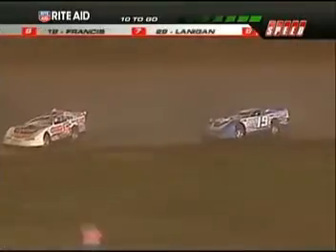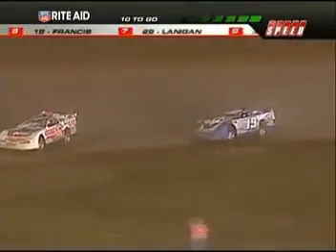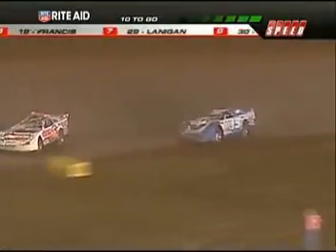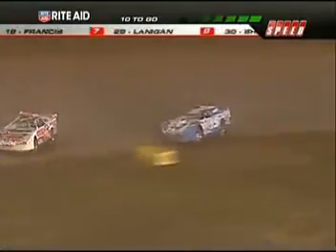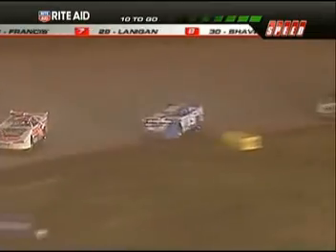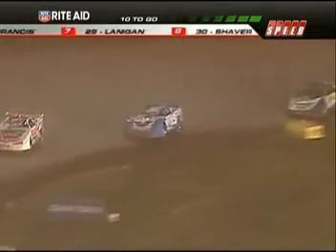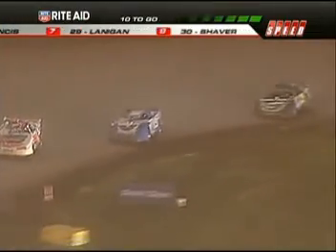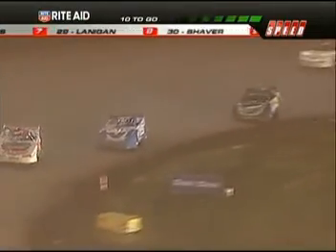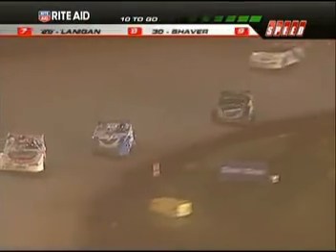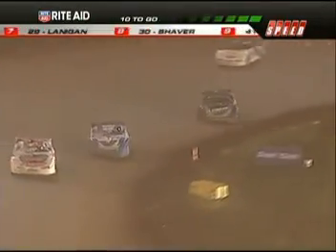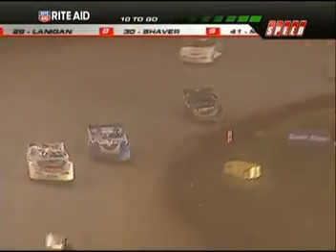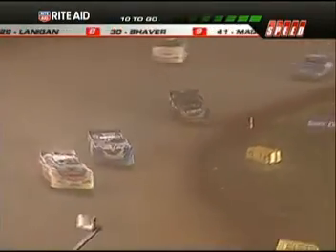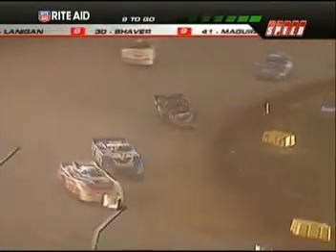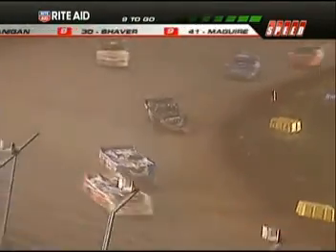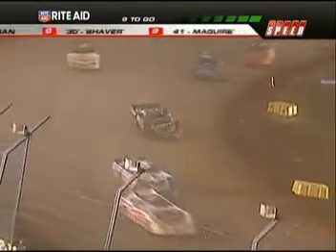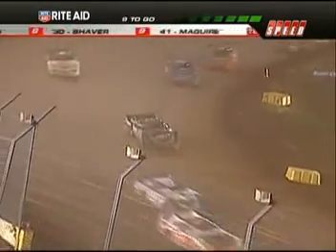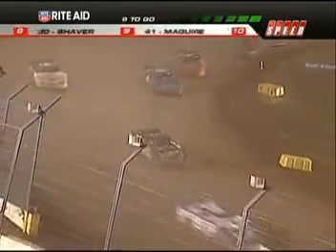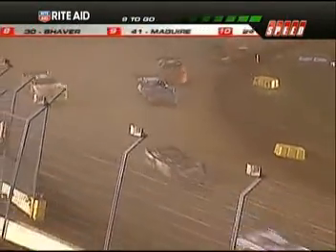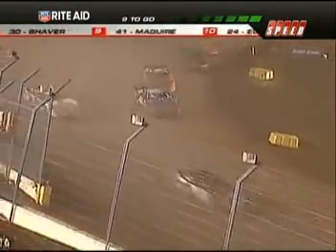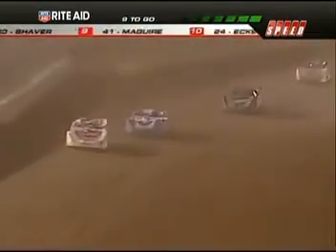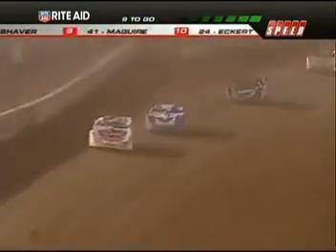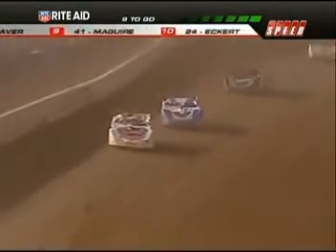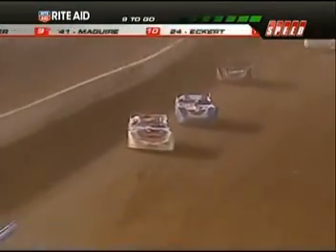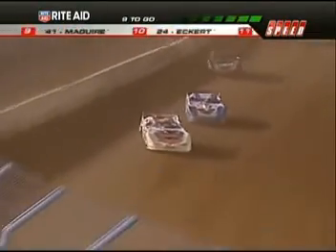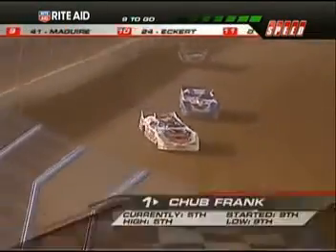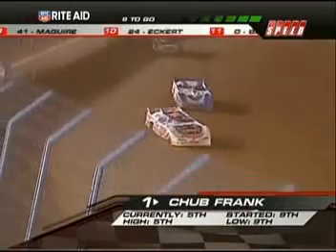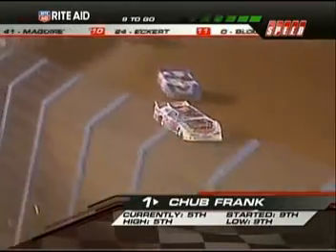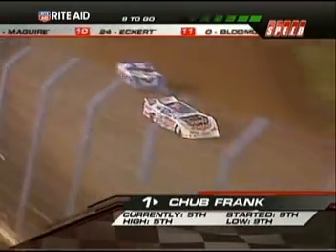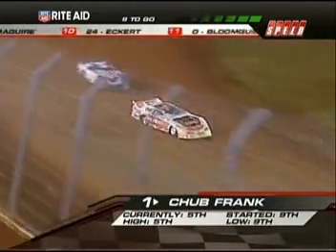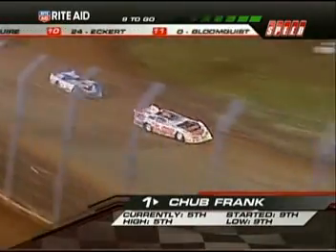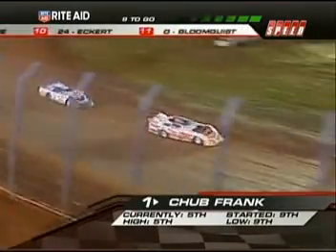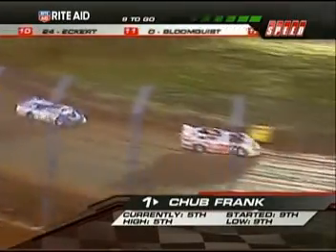Working it through turns three and four — Daryl Lanigan, 2008 champion, right there, holds on to position number seven.